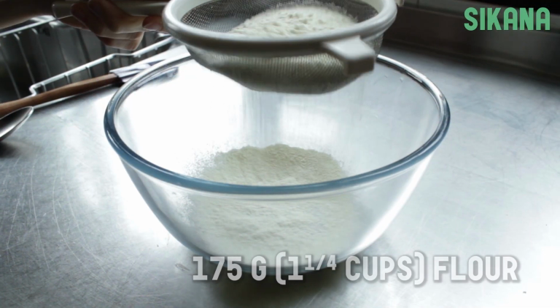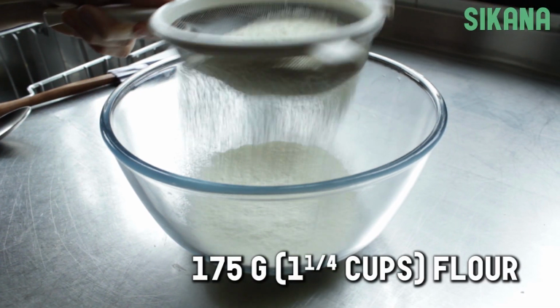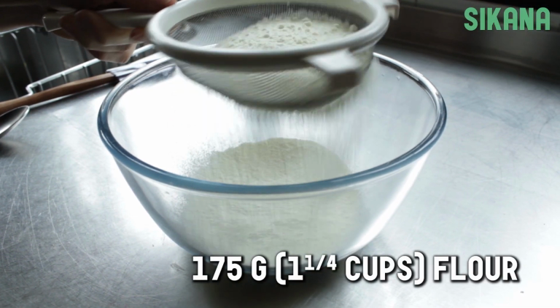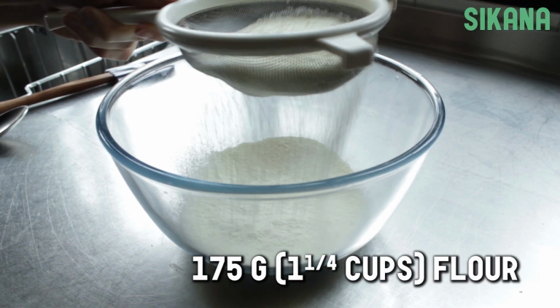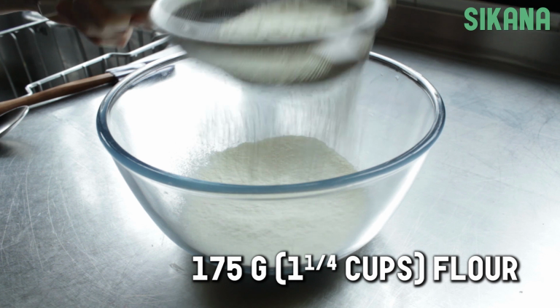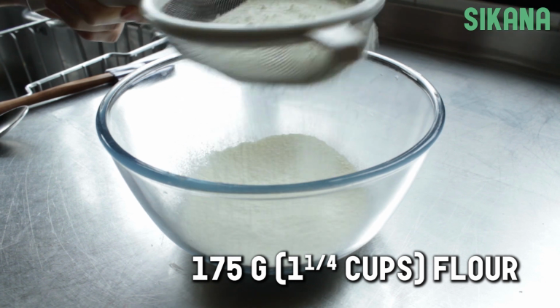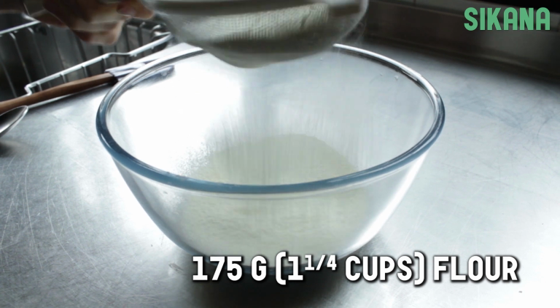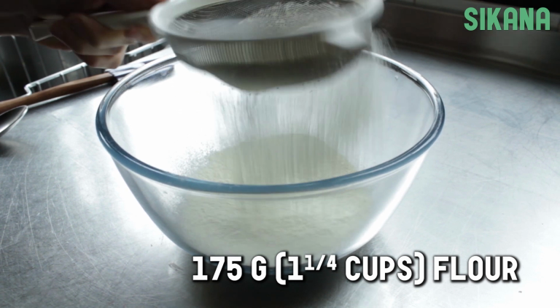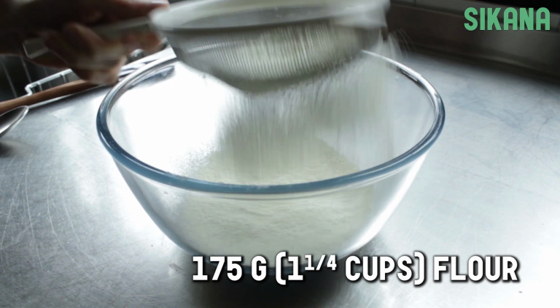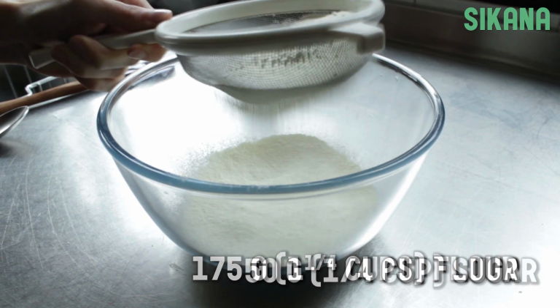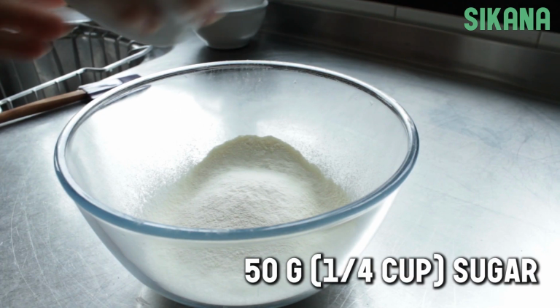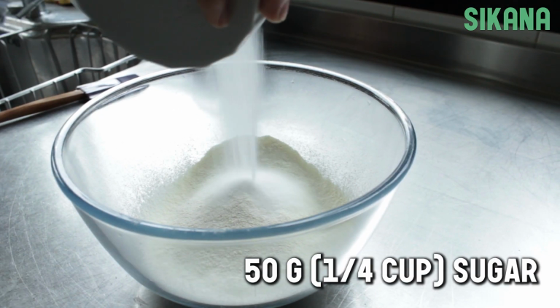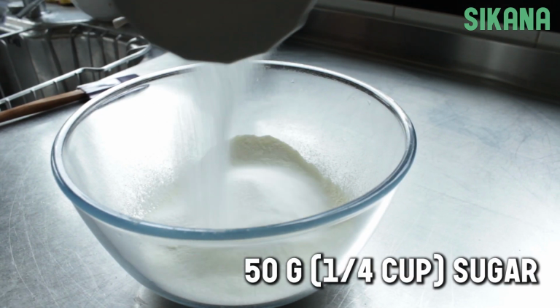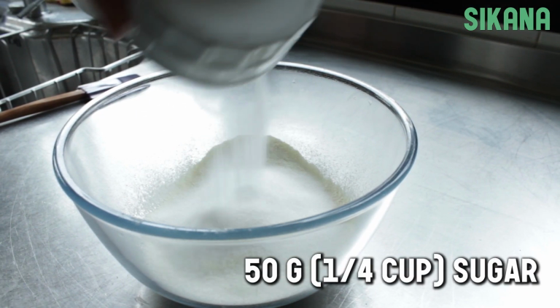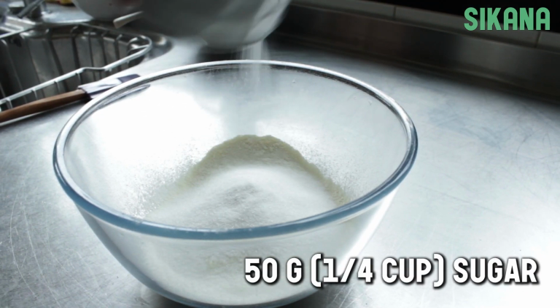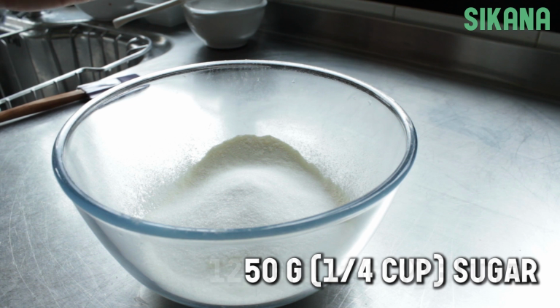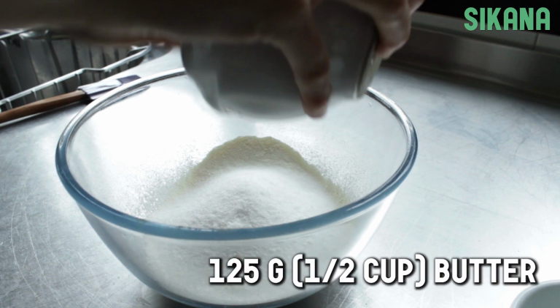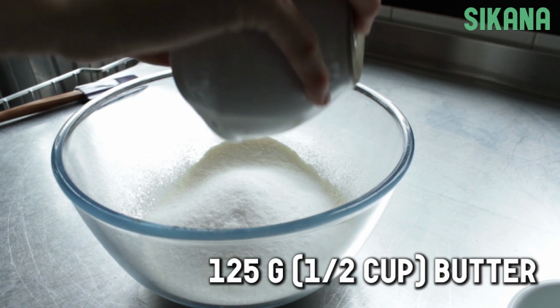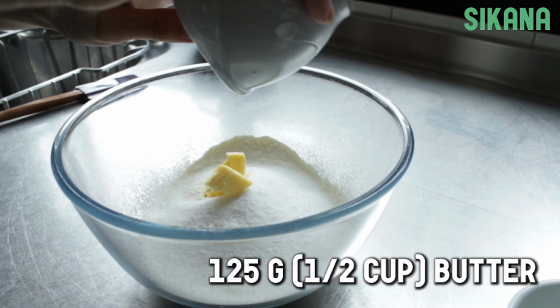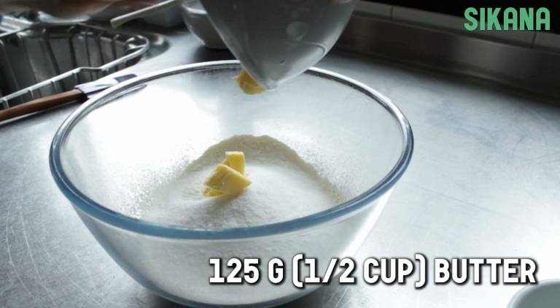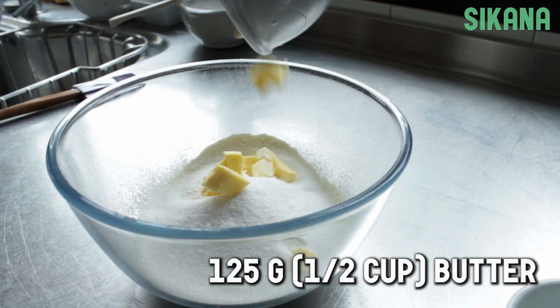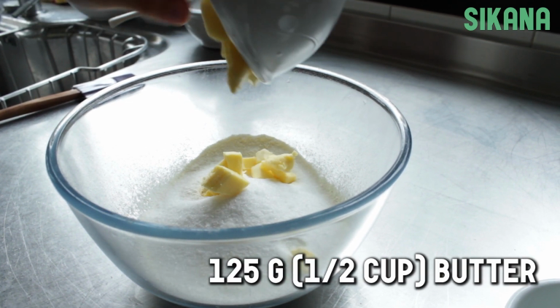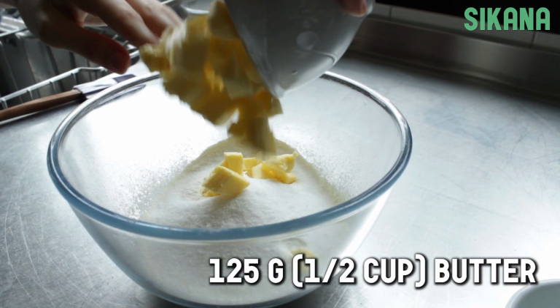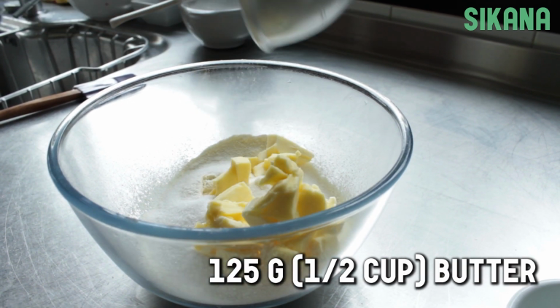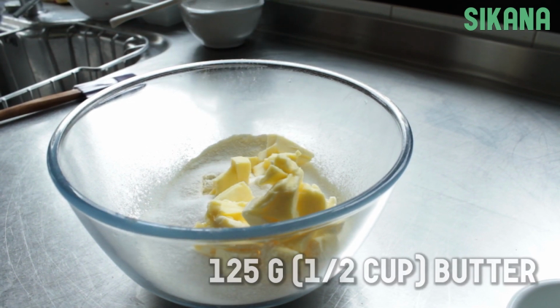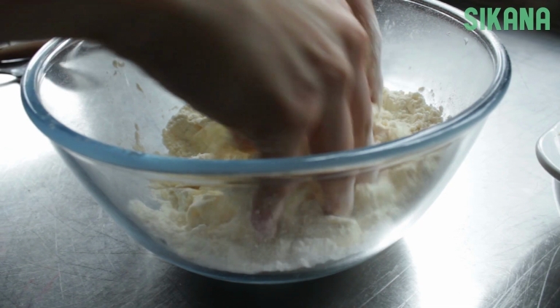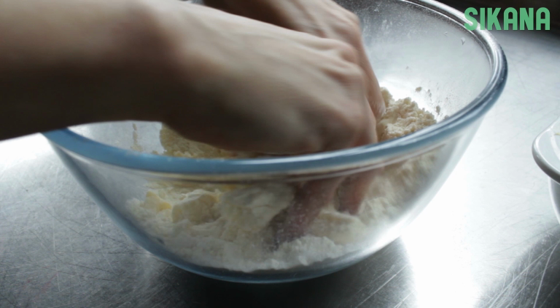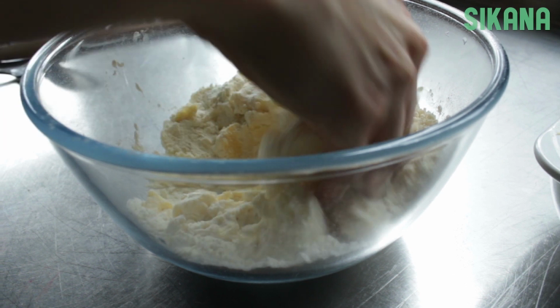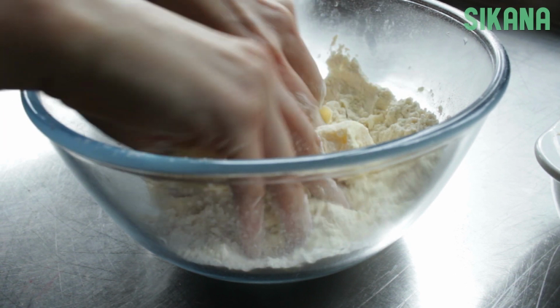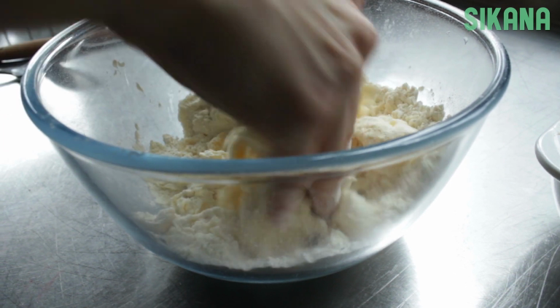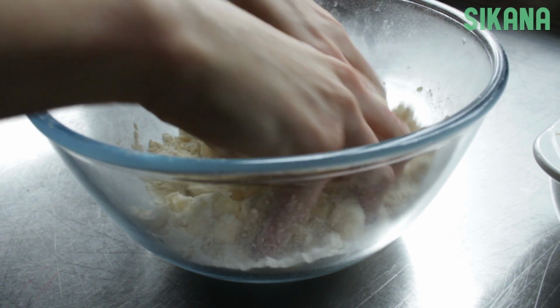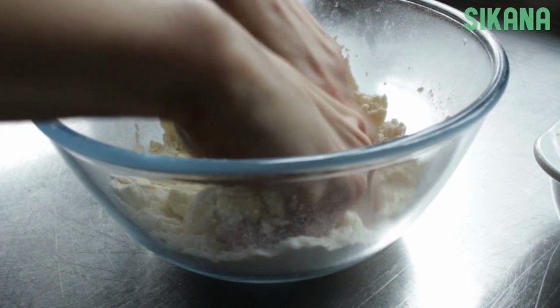Sift the flour and add in the sugar. Cut the butter into small pieces and add to the mixture. Mix with your hands until the mixture forms a ball of dough.